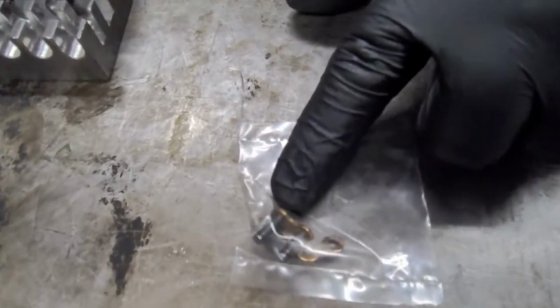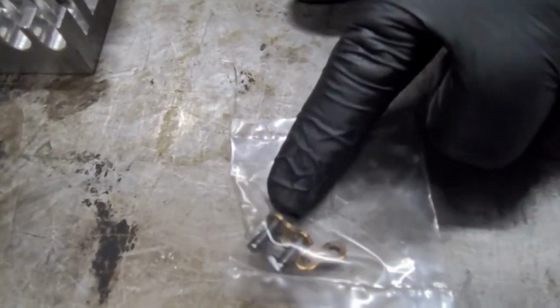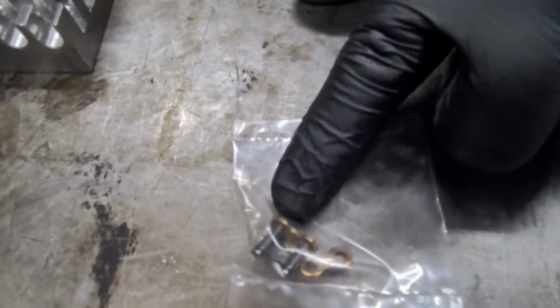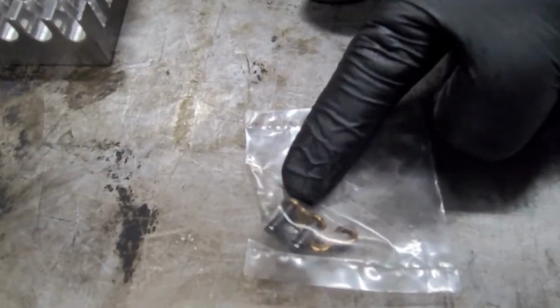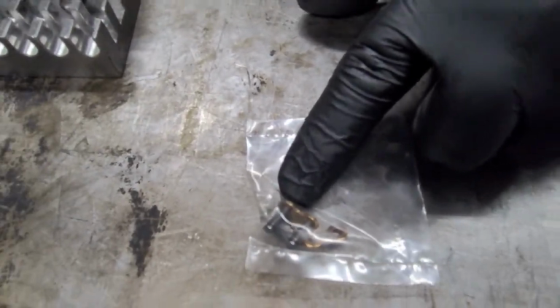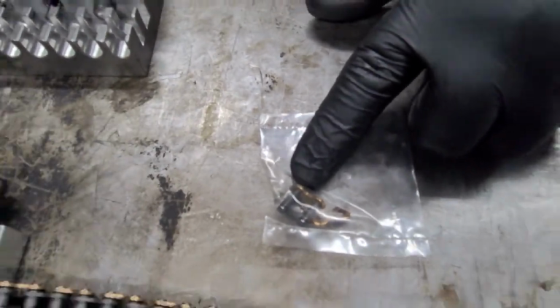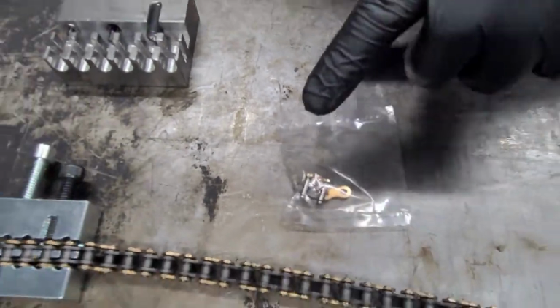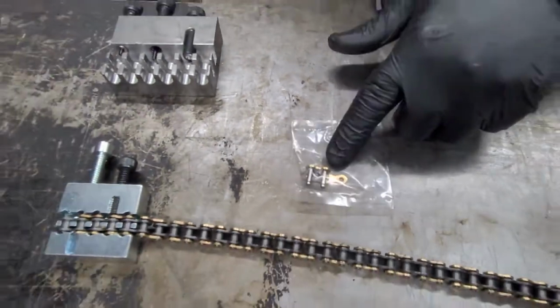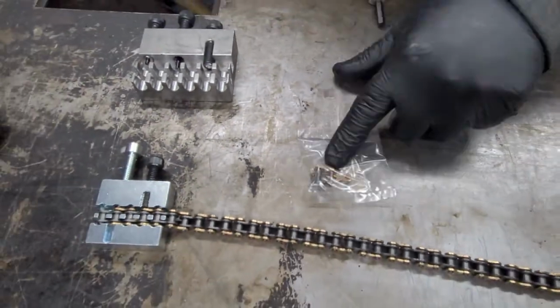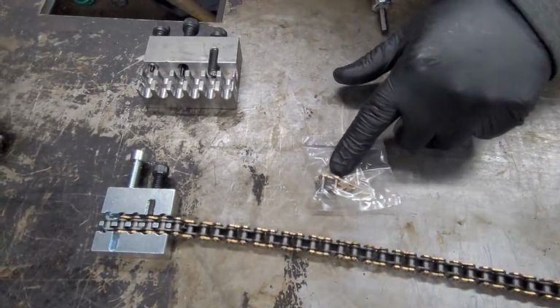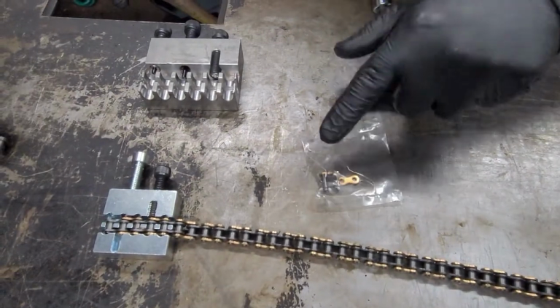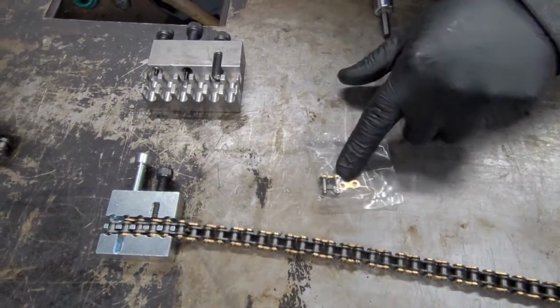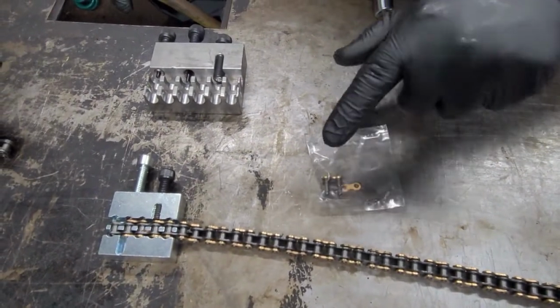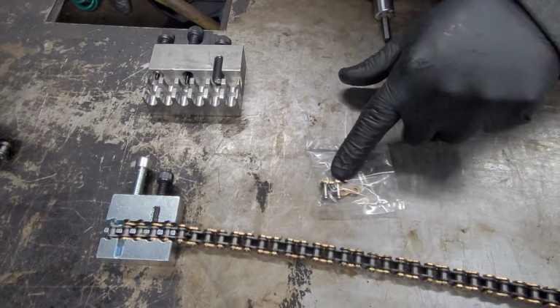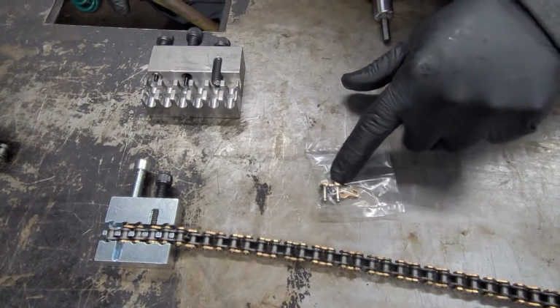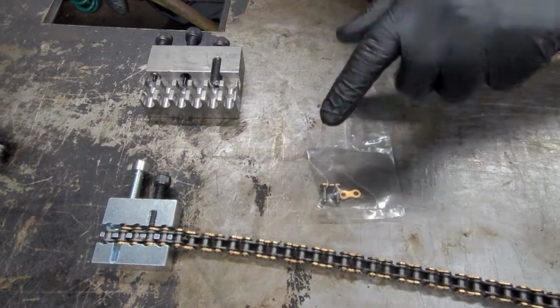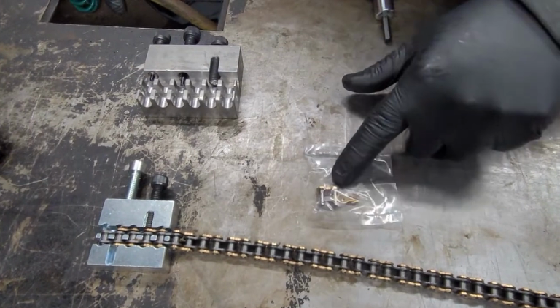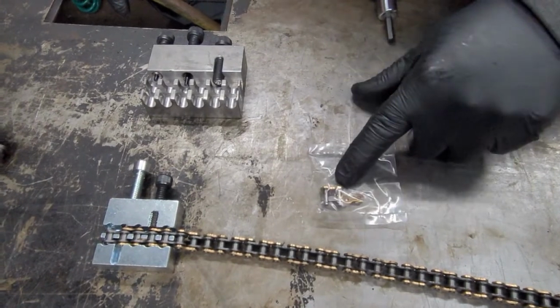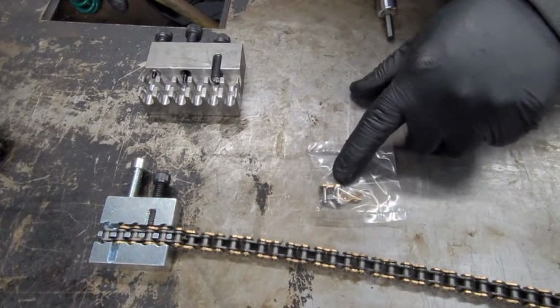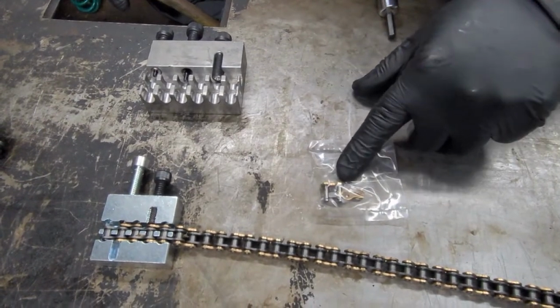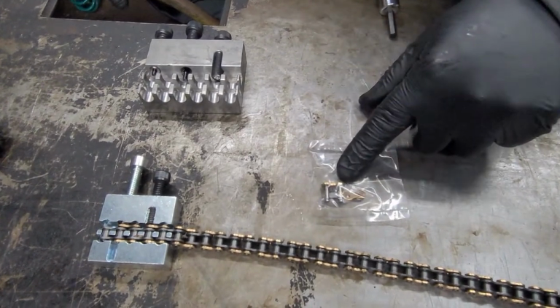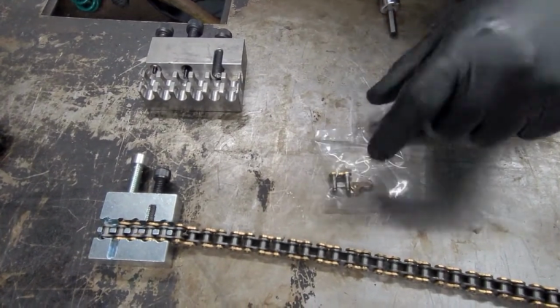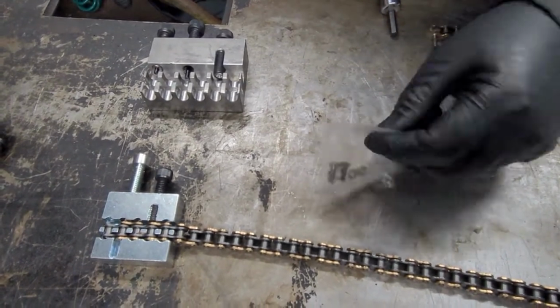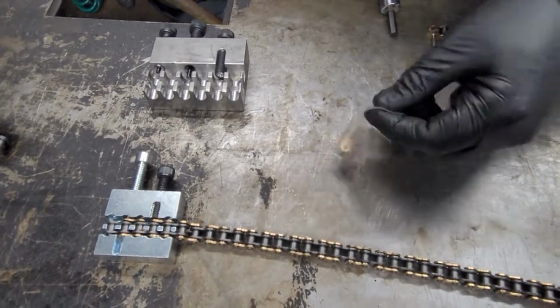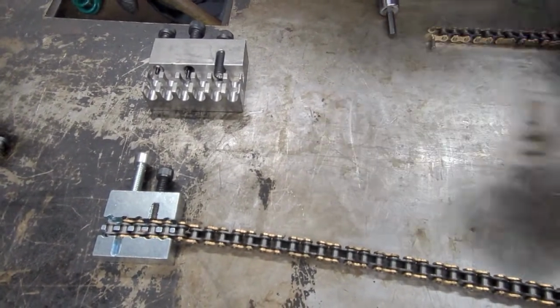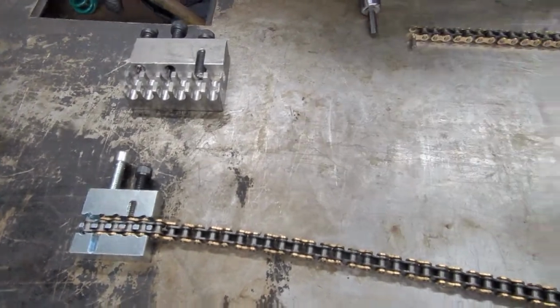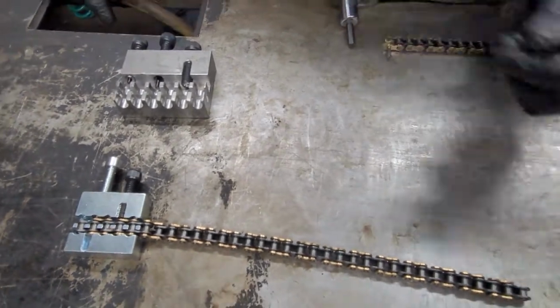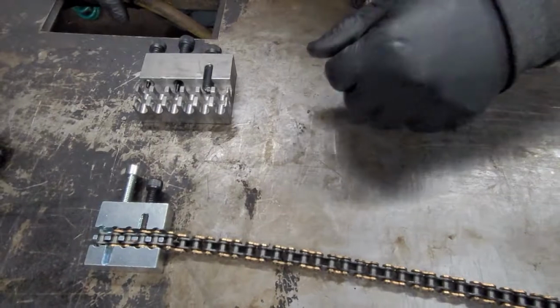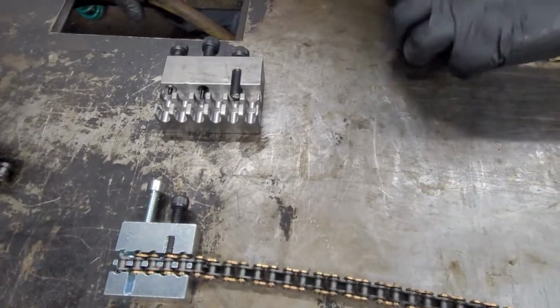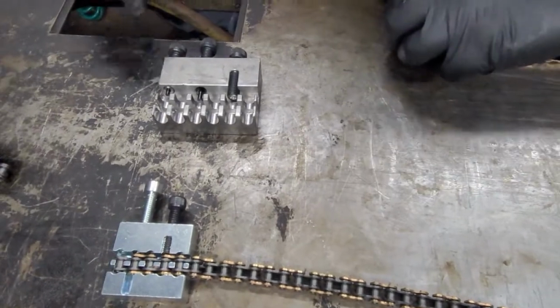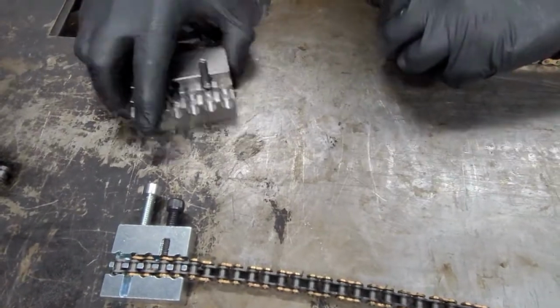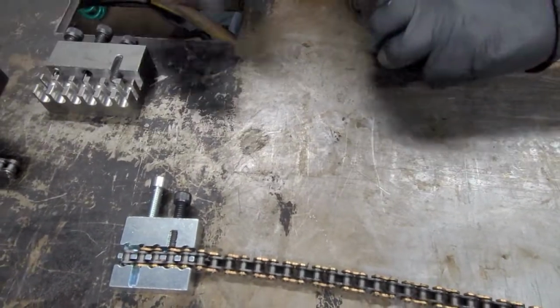This is what you use when you break chain normally — you use a master link. And this is cool, this is fun, it's easy, but they break and sometimes you can have problems. So we're going to get rid of that and we're going to go with this.